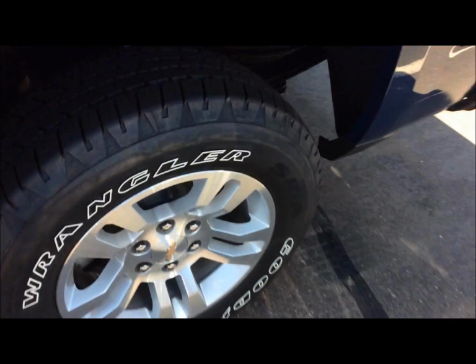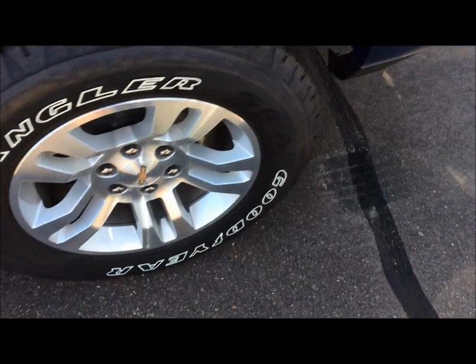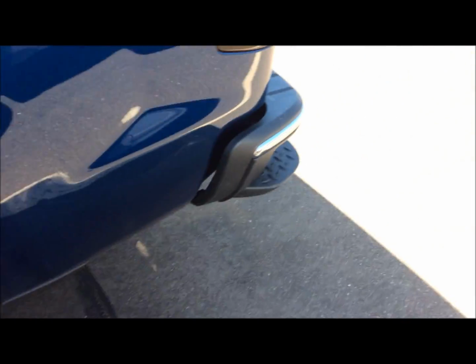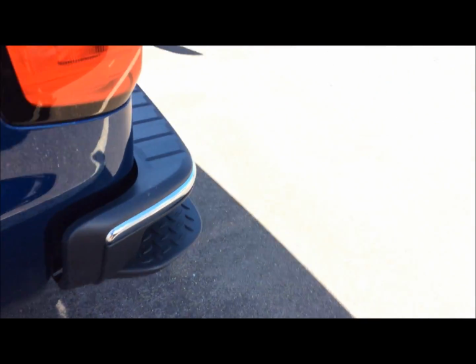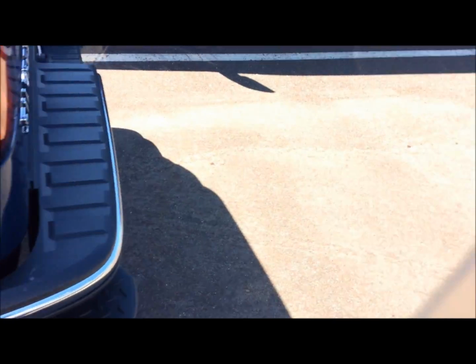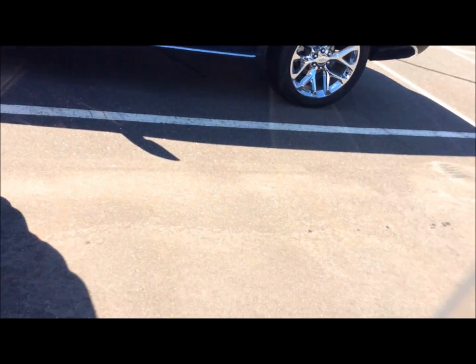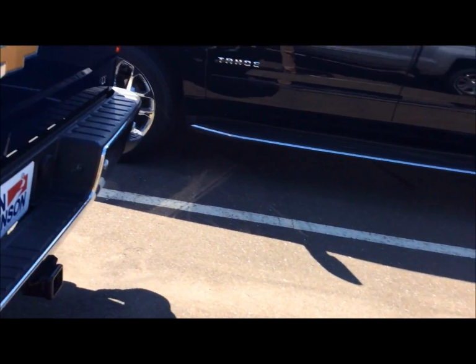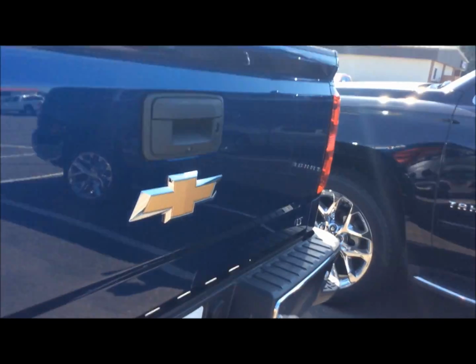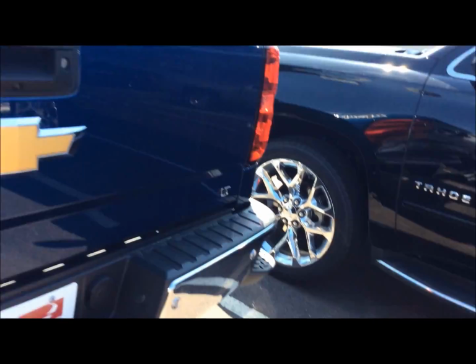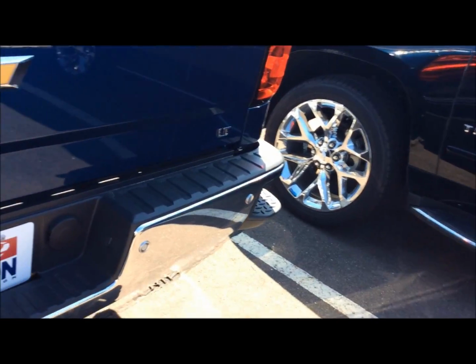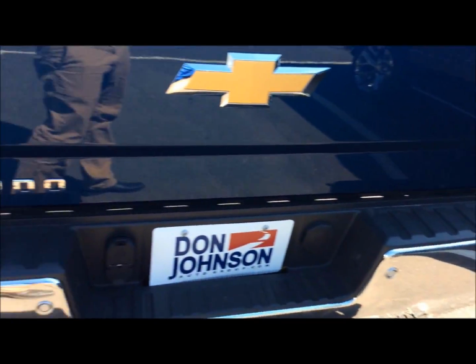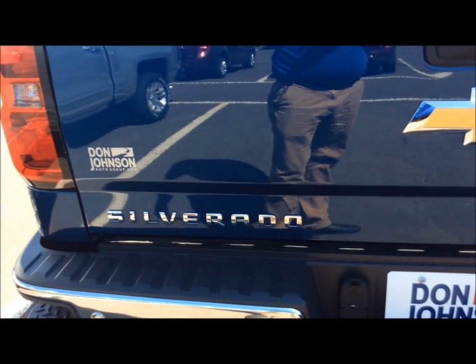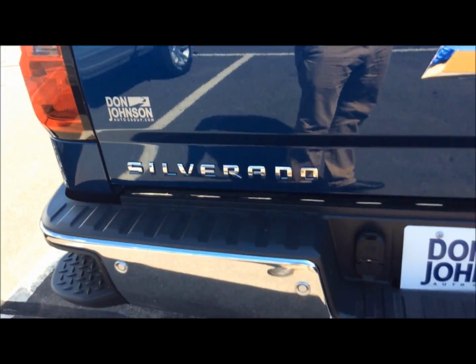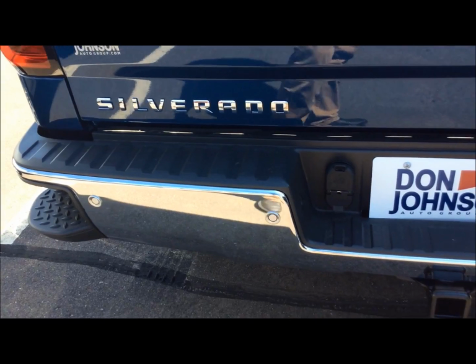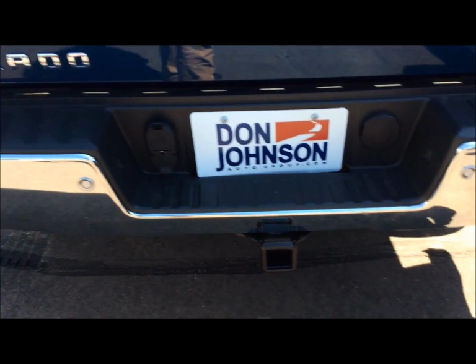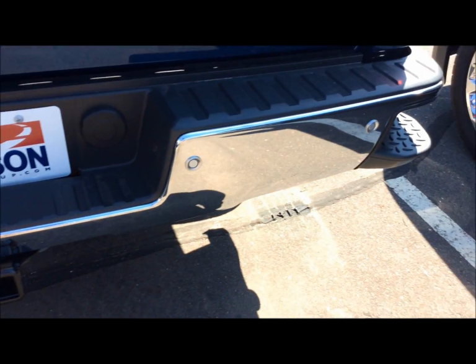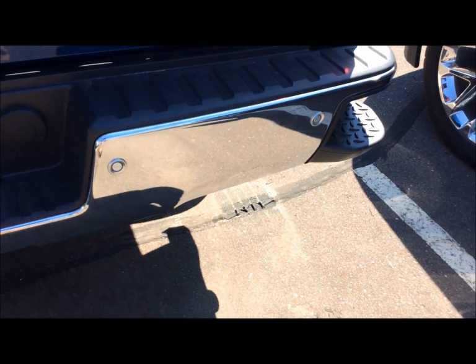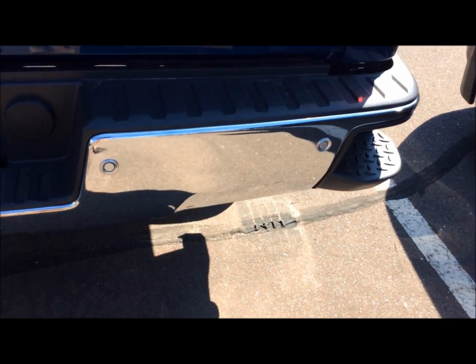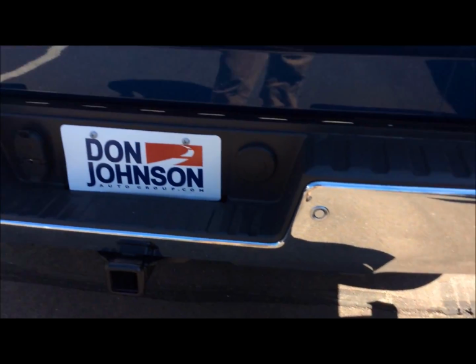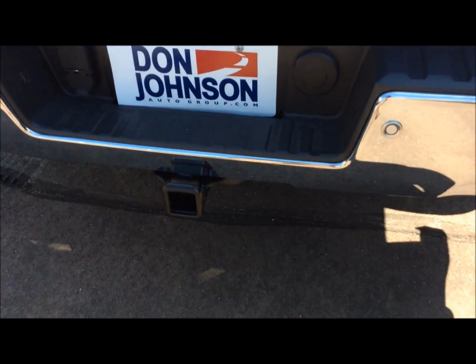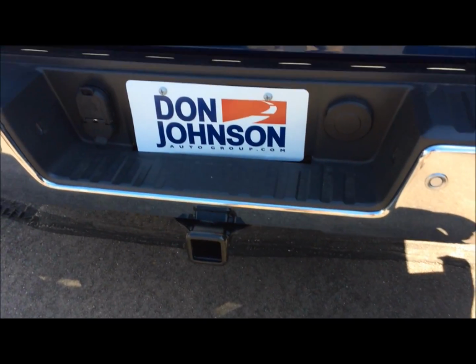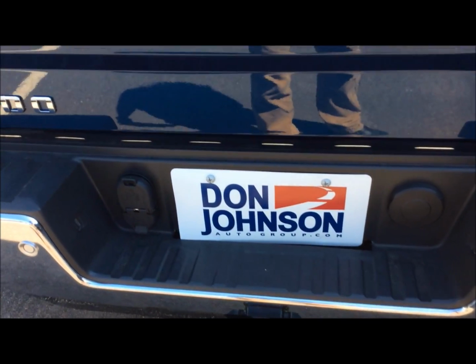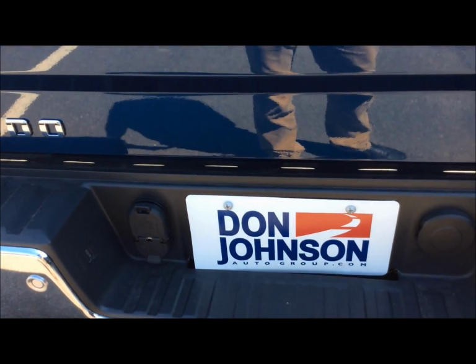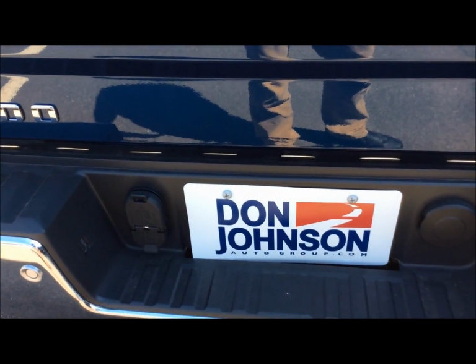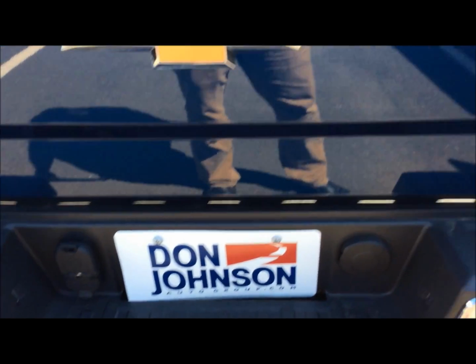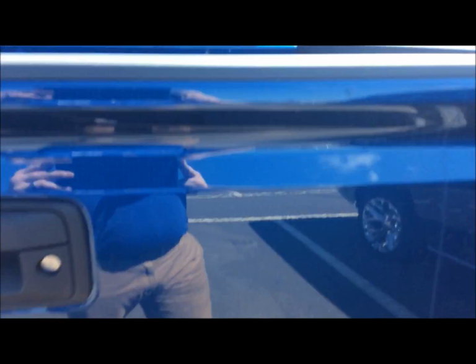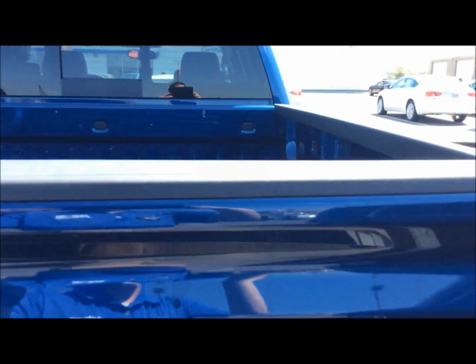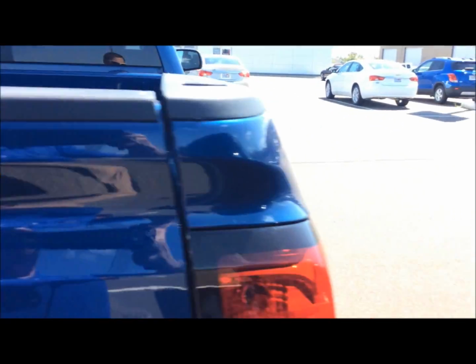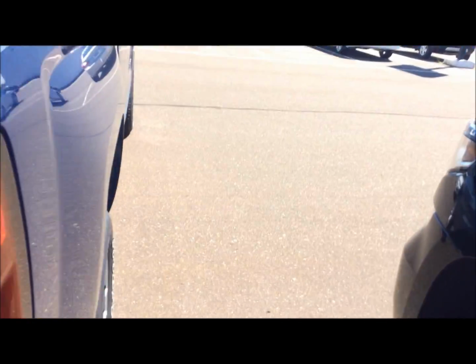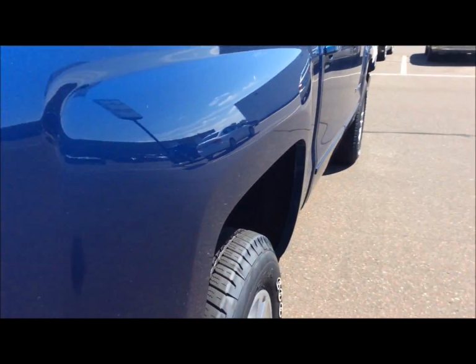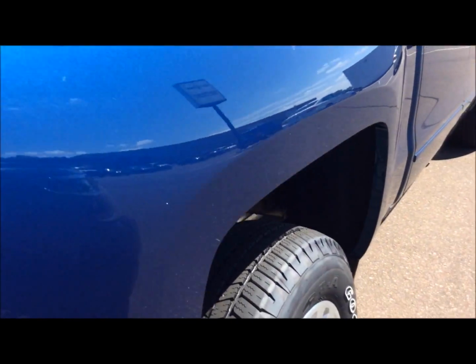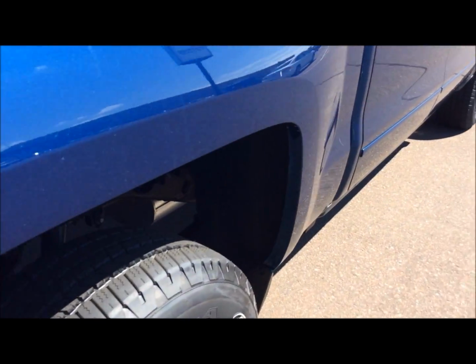Nice alloy wheels on it, Goodyear Rangeley tires, LT, chrome bumpers in the back, reverse sensing back here, whole towing package with seven-pin and four-prong wiring harnesses, easy-lift and lower tailgate.